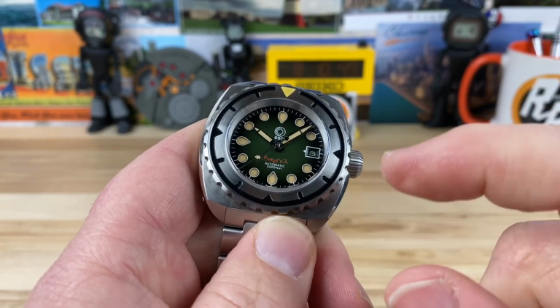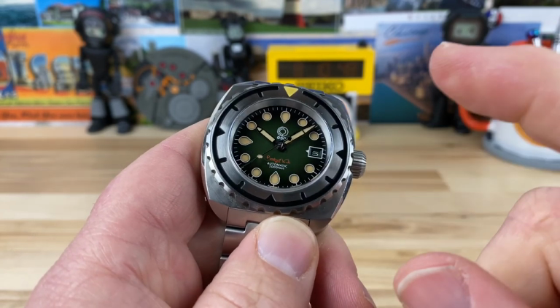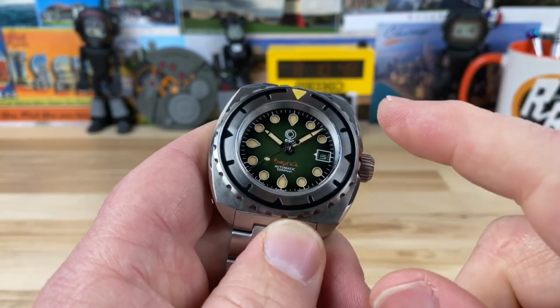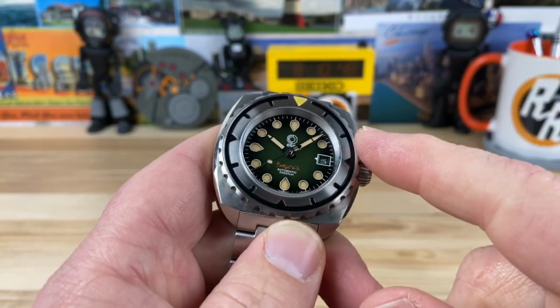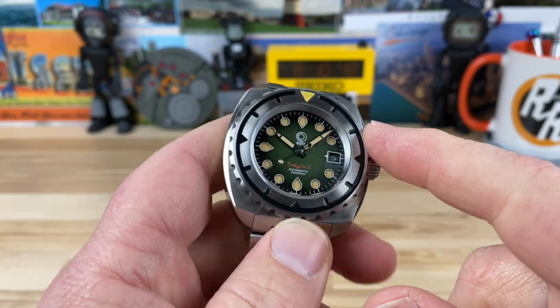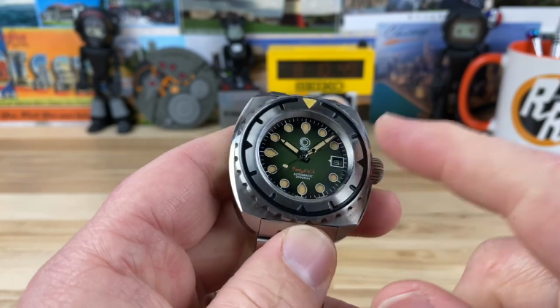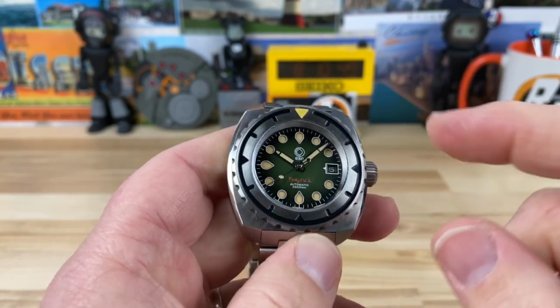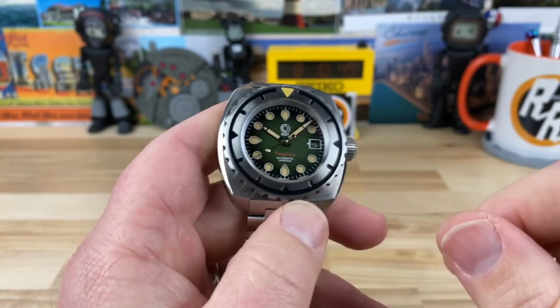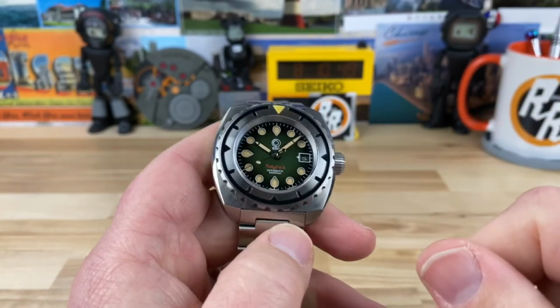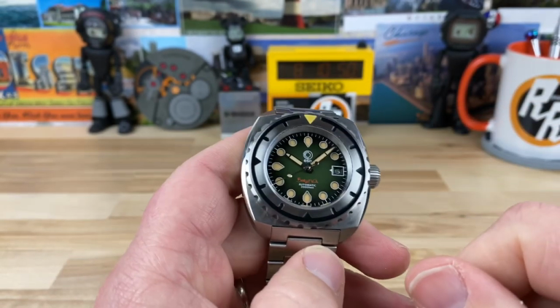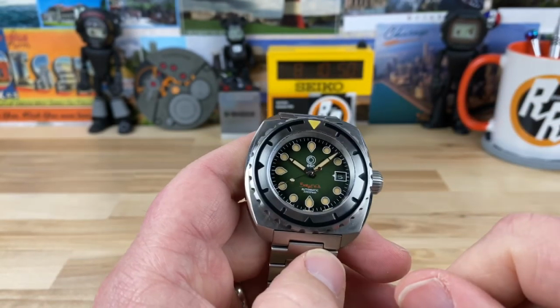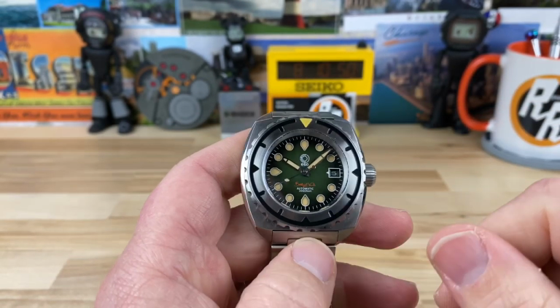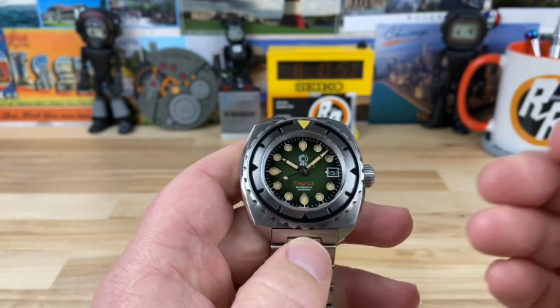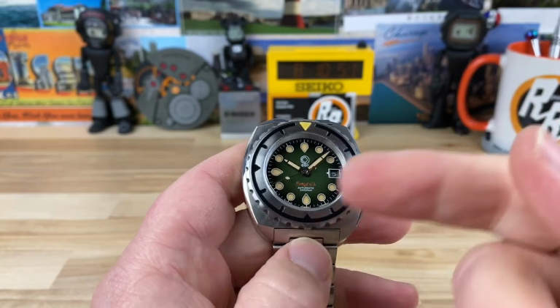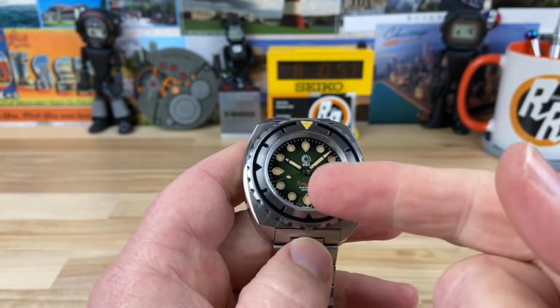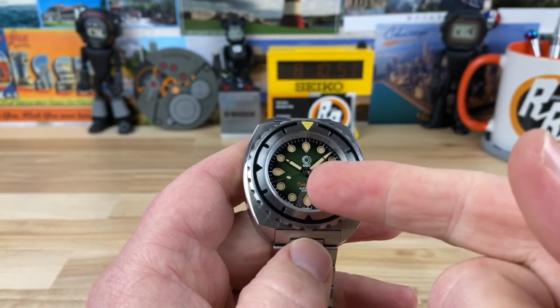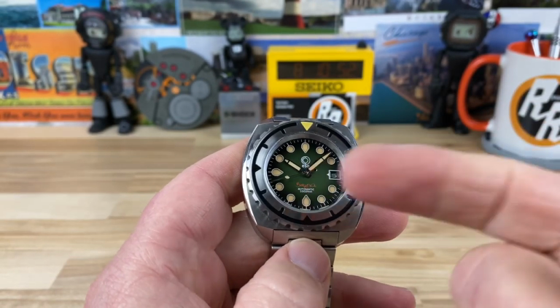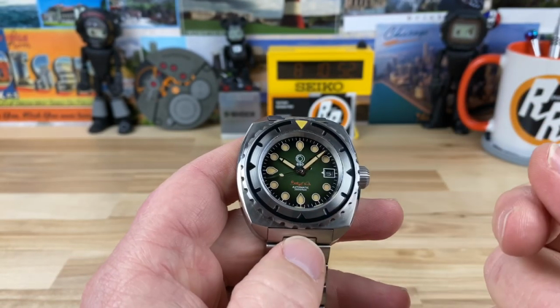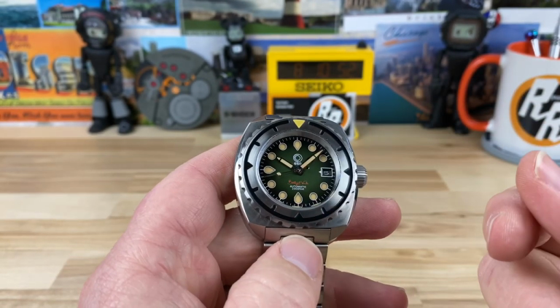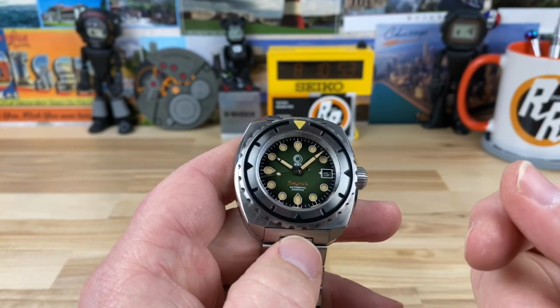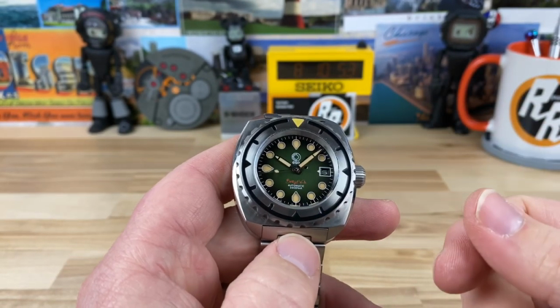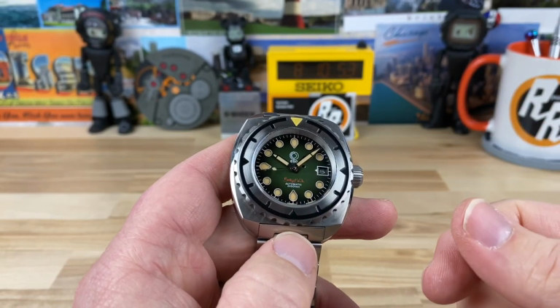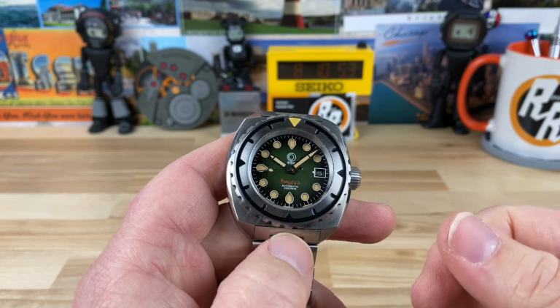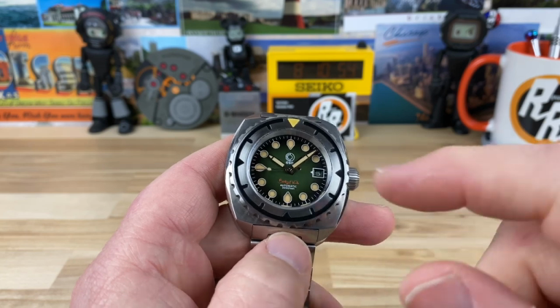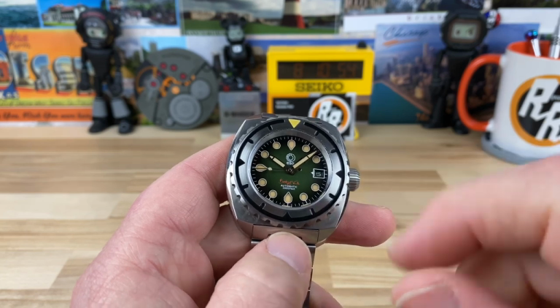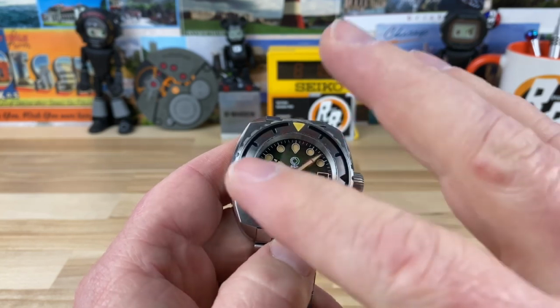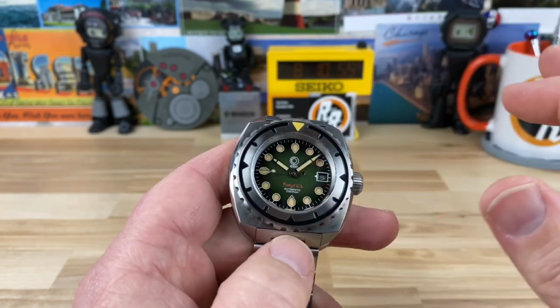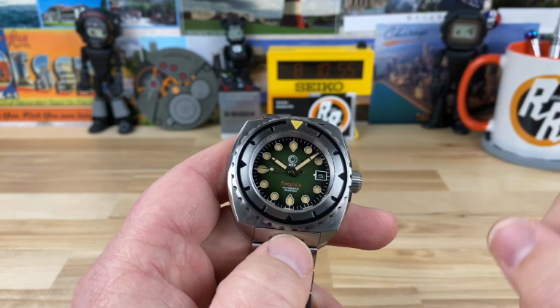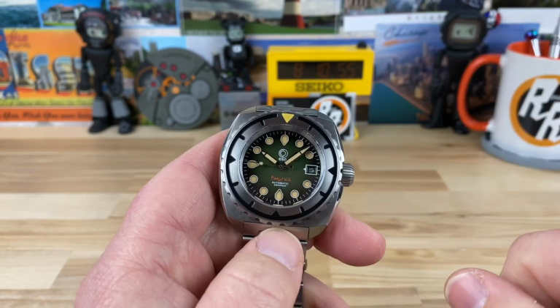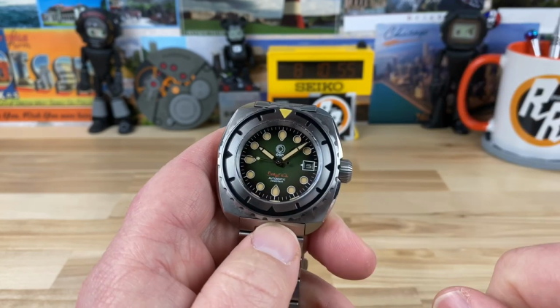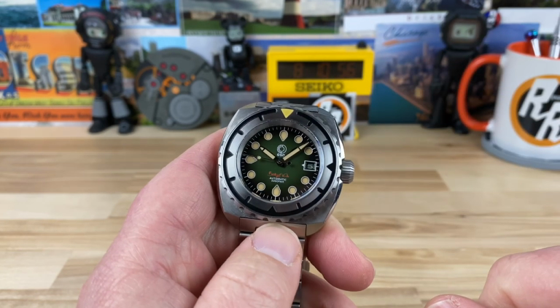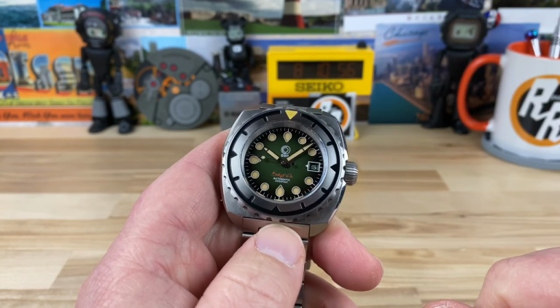The movement is a Miyota 9015, so it's going to be a 28,800 beat-per-hour movement. It gives a nice smooth sweep of the seconds hand.